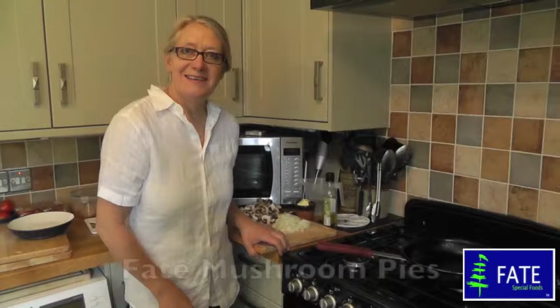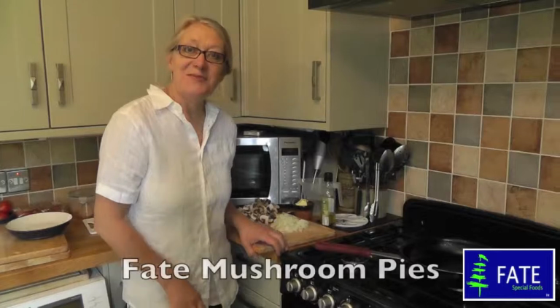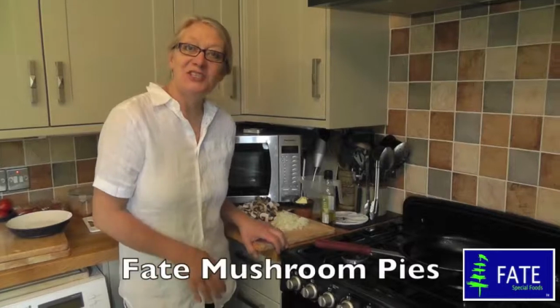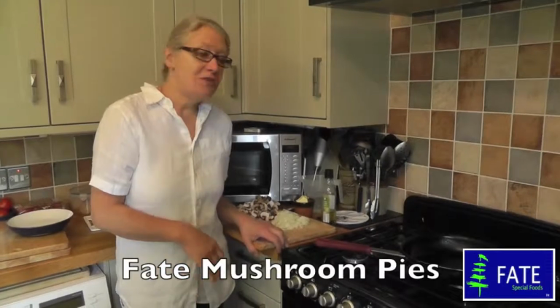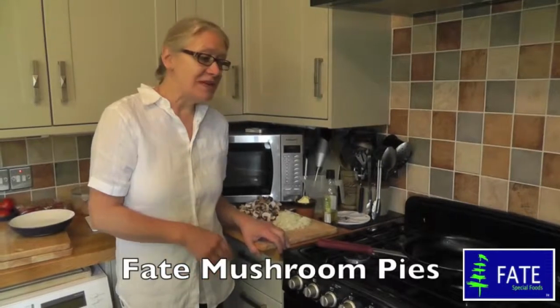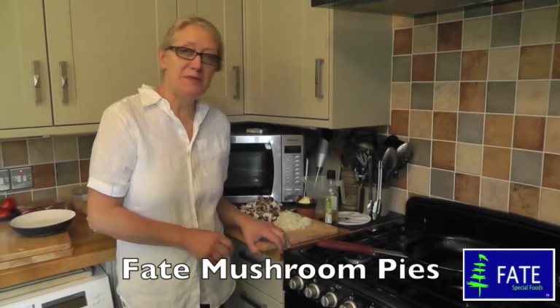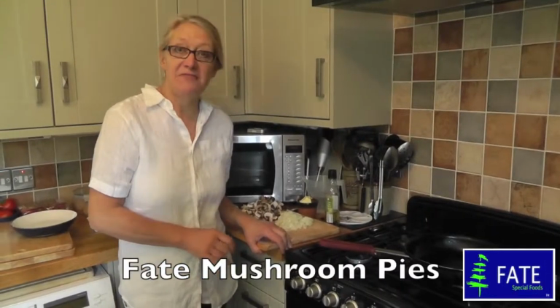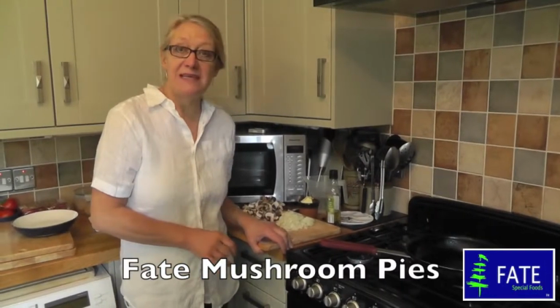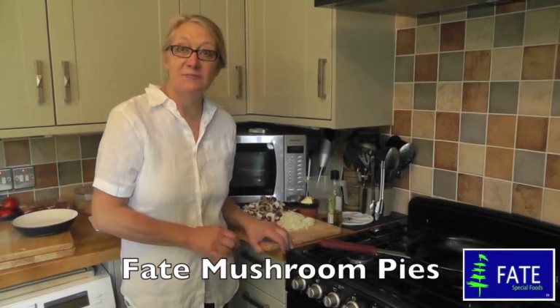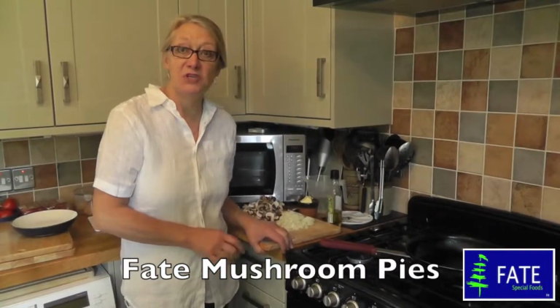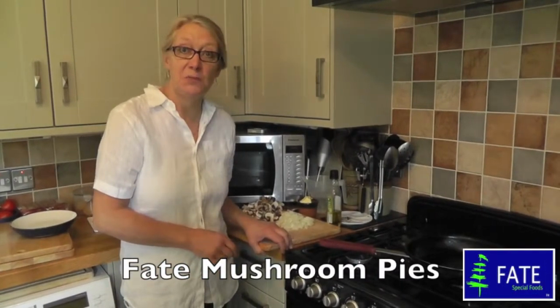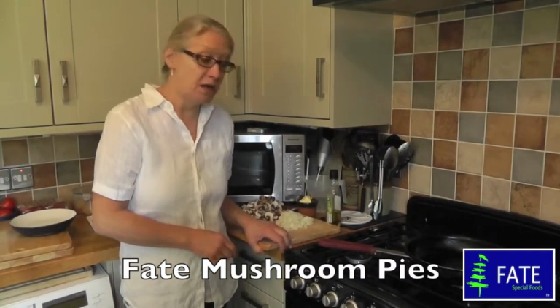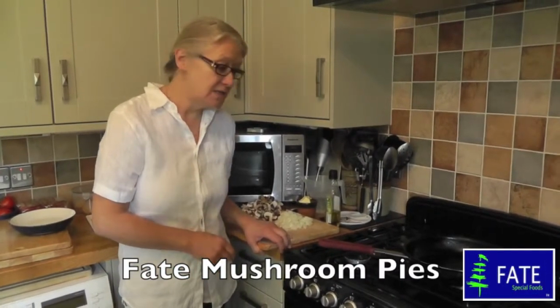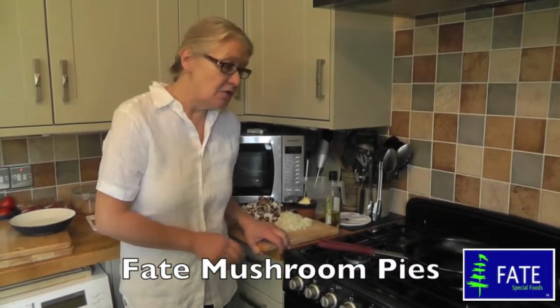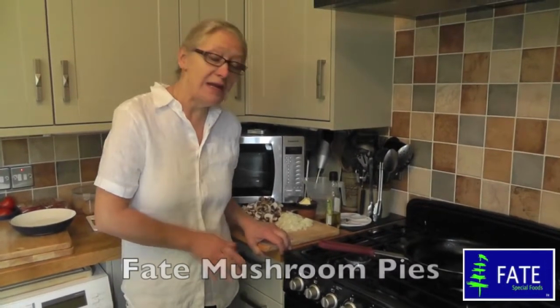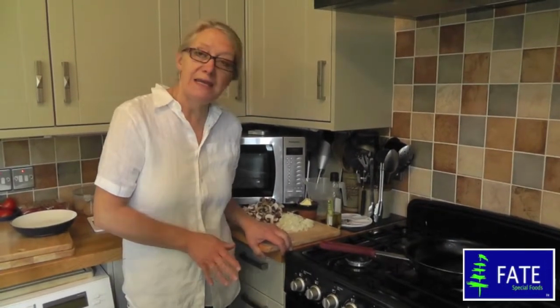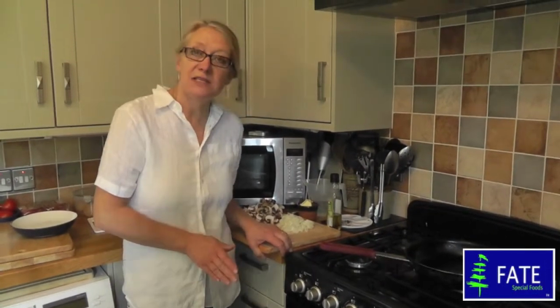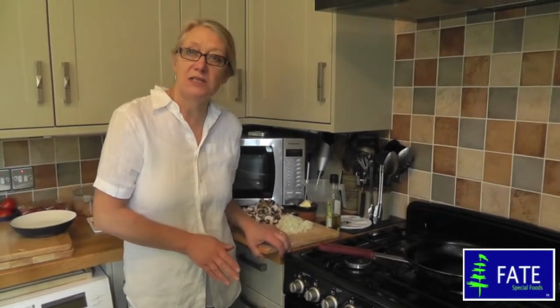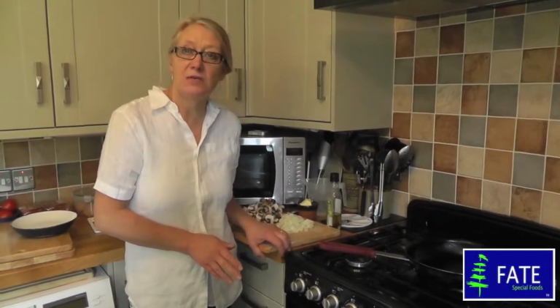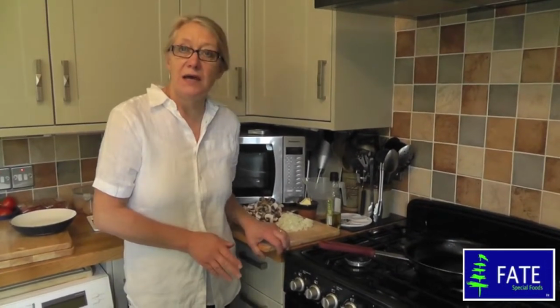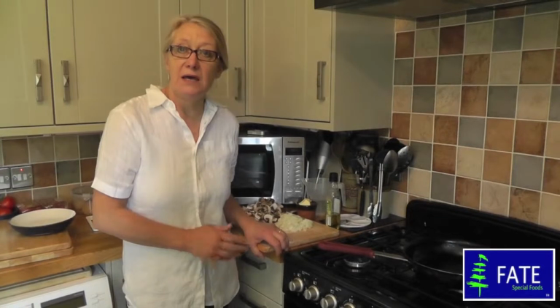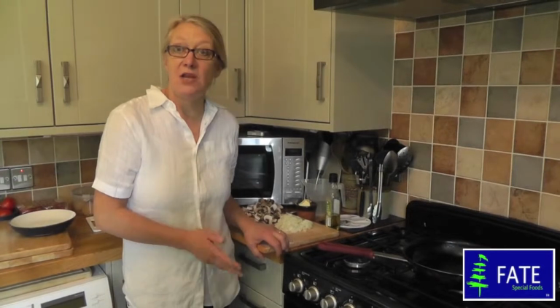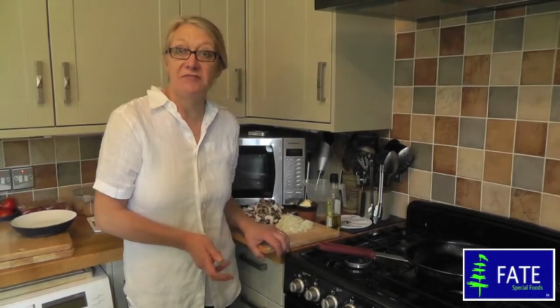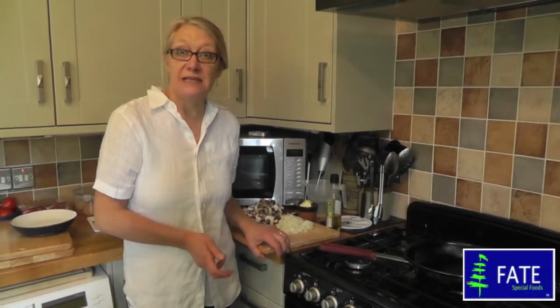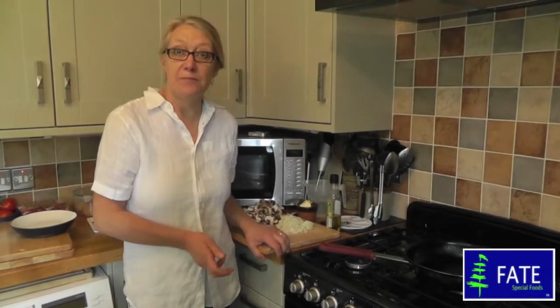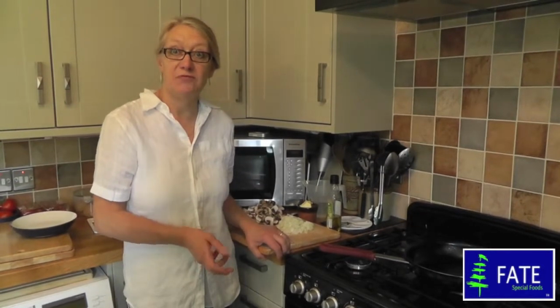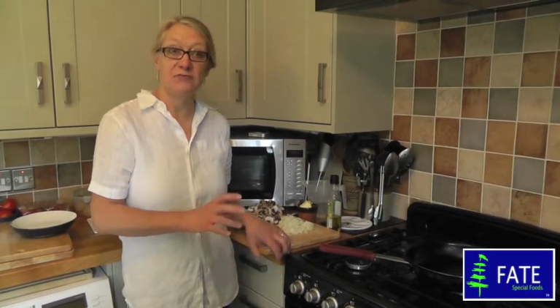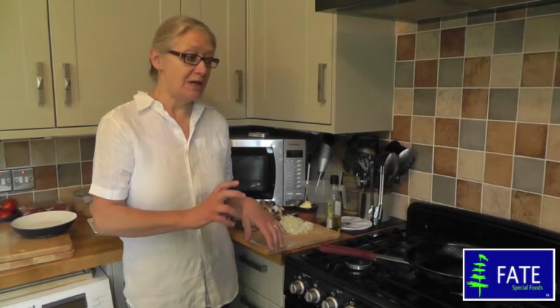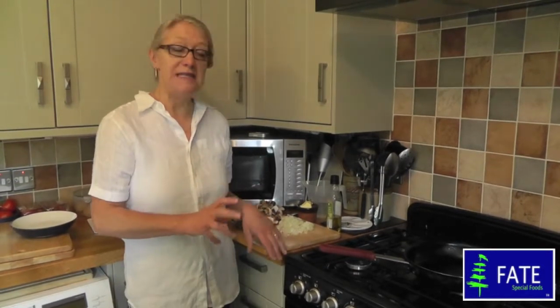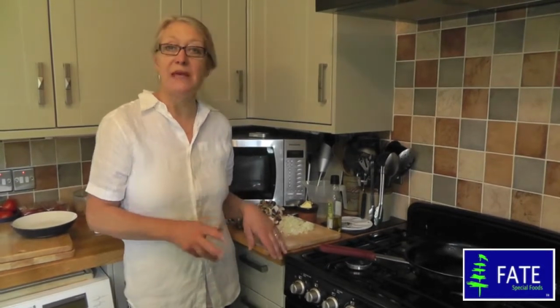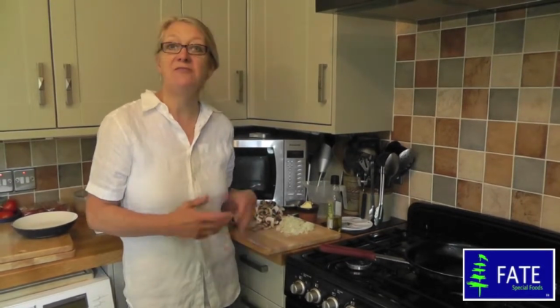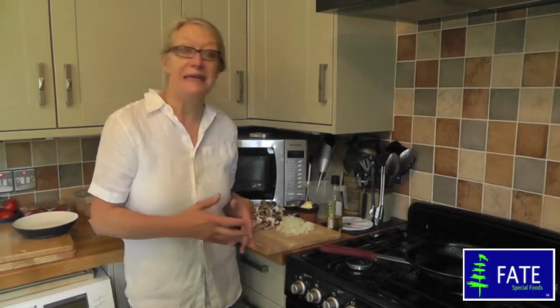I want to show you the recipe for Fate's Mushroom Pies. Really easy to do and lovely for dinner, but first of all you need to make your filling.